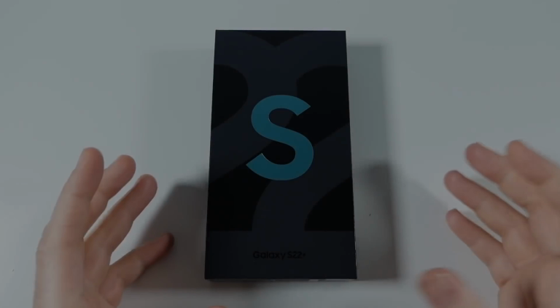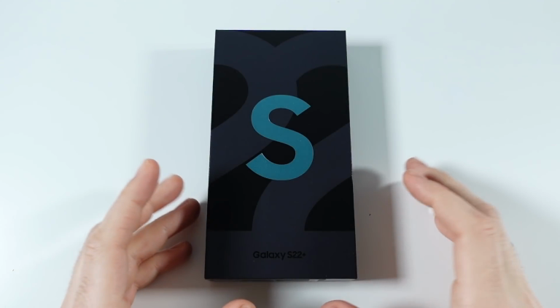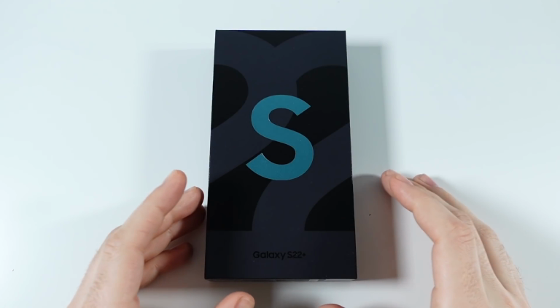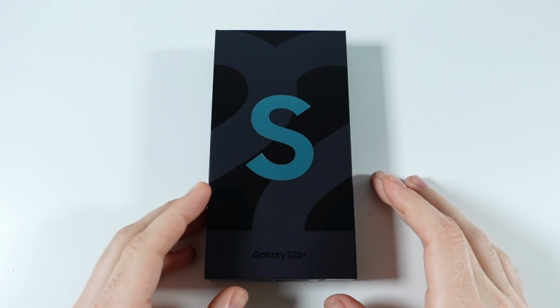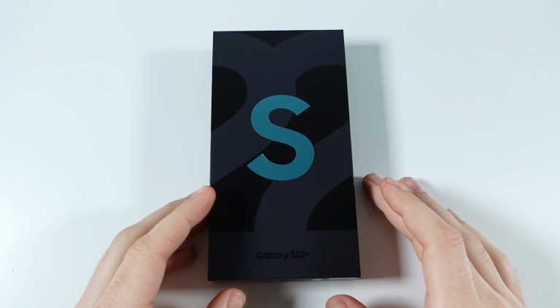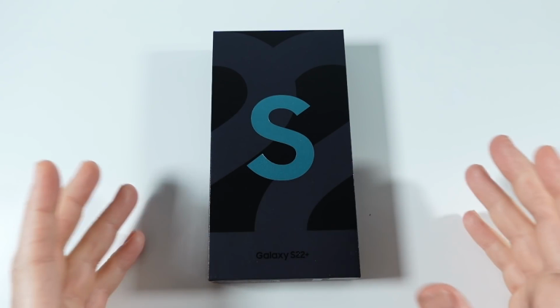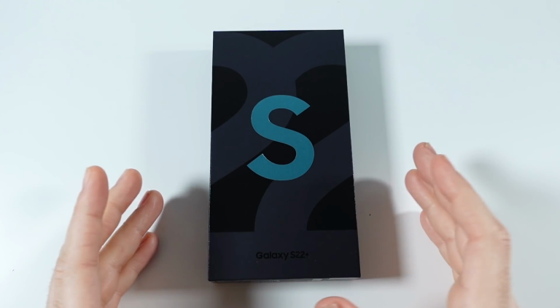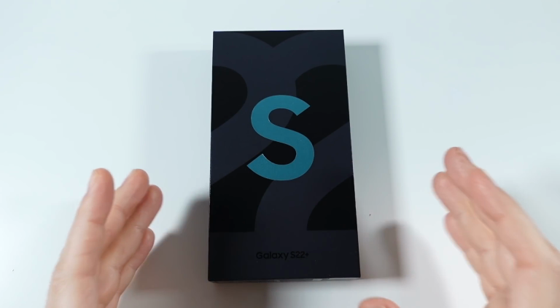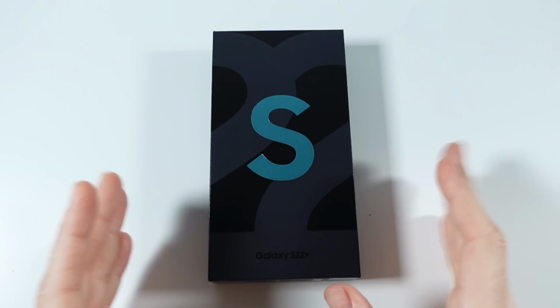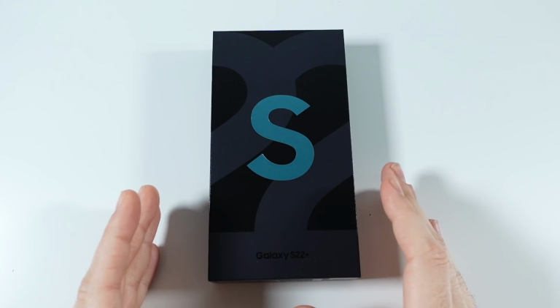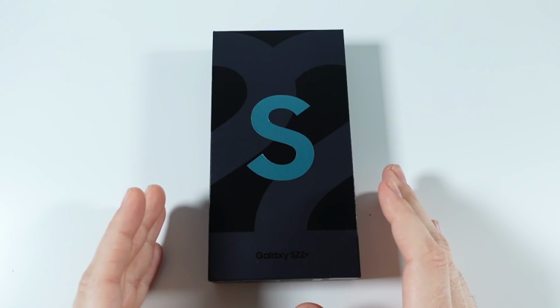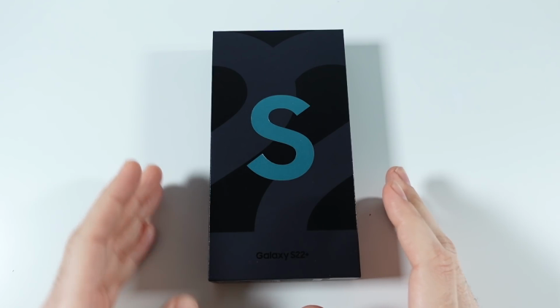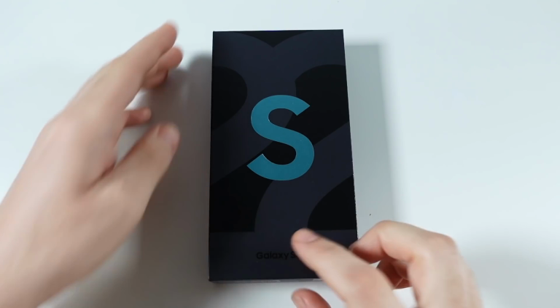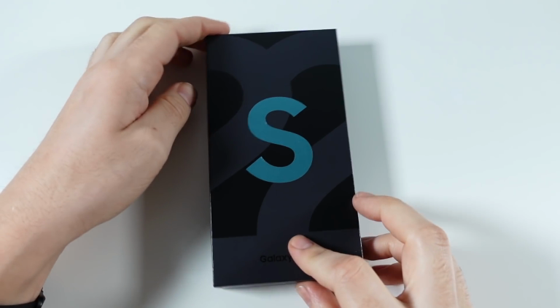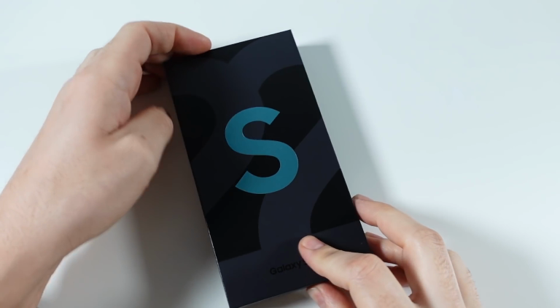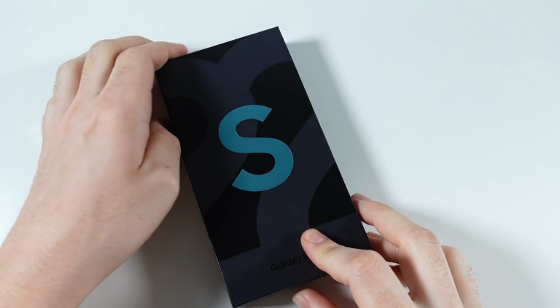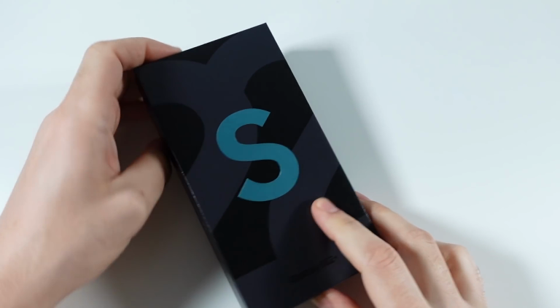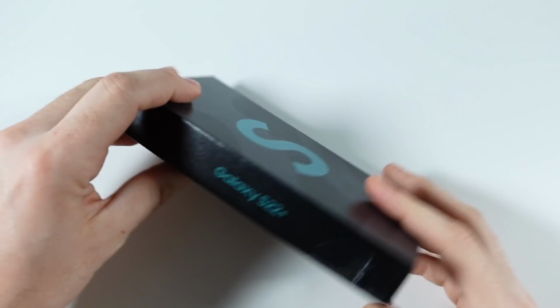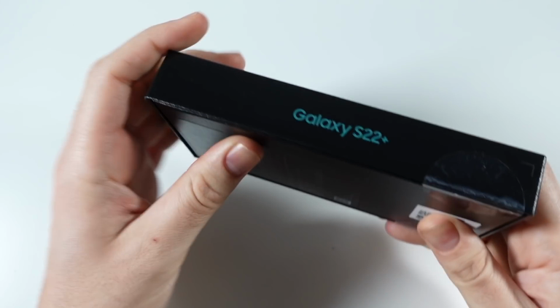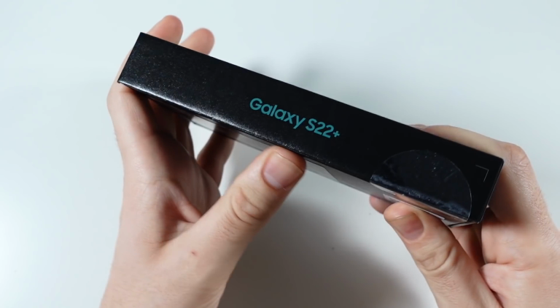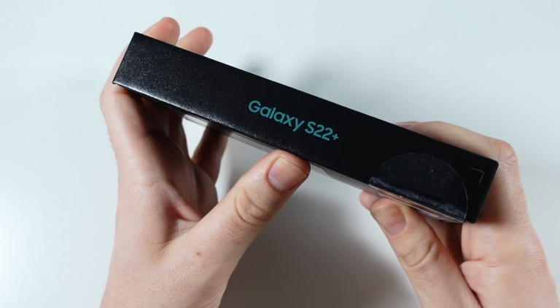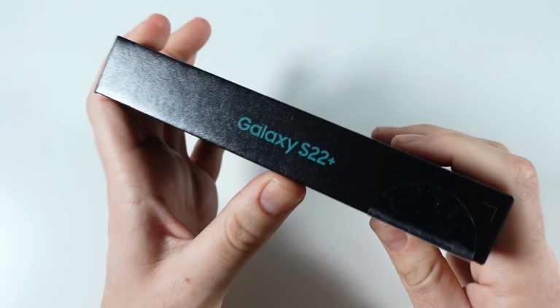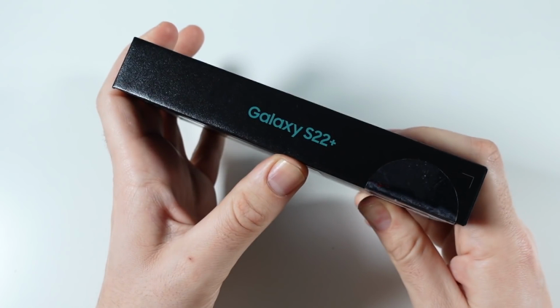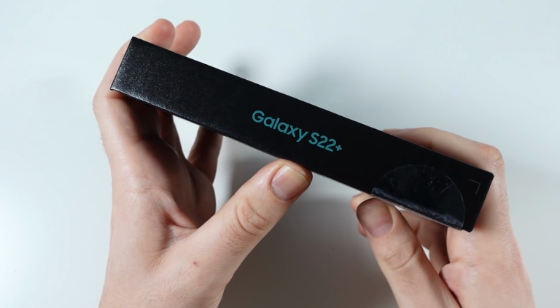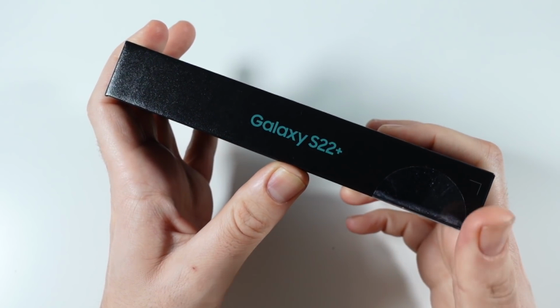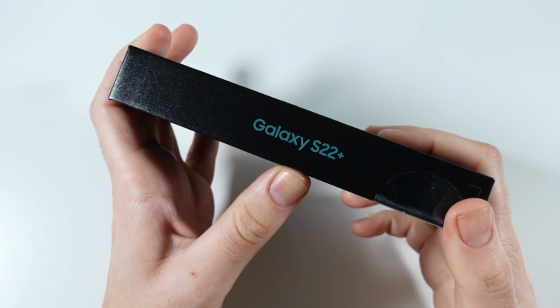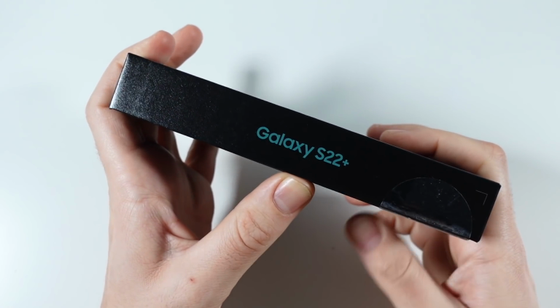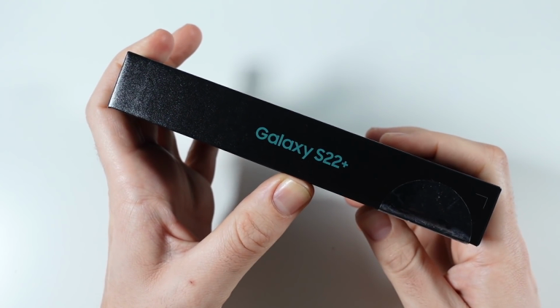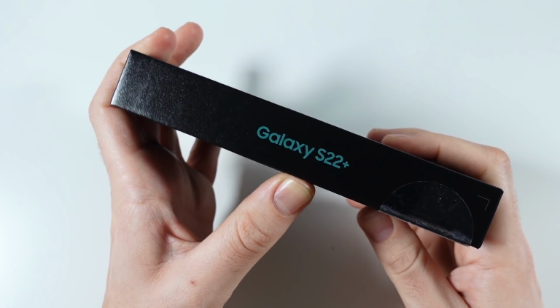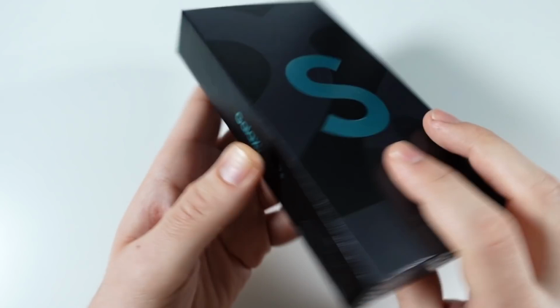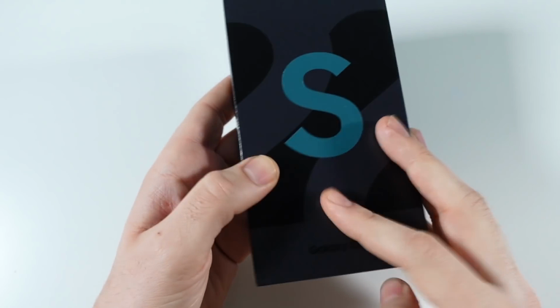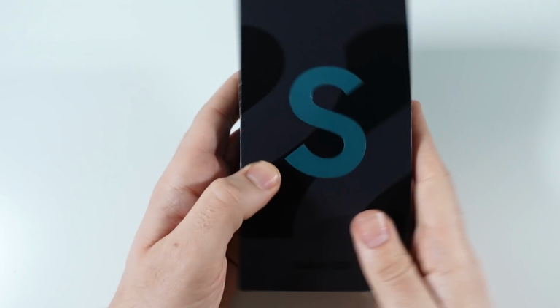What is up guys, Nick here helping you to master your technology. Samsung Galaxy S22 Plus unboxing — the final one in the lineup.